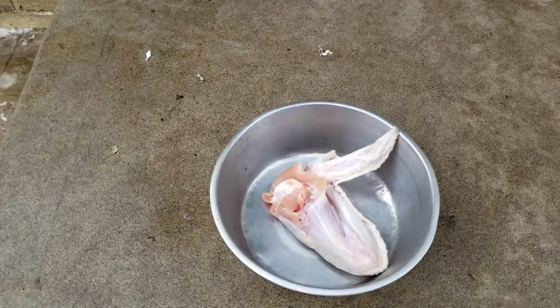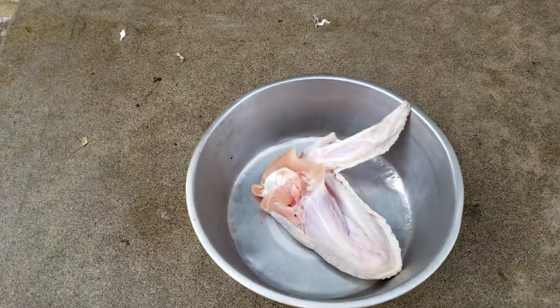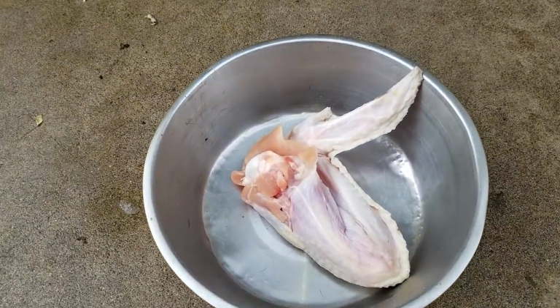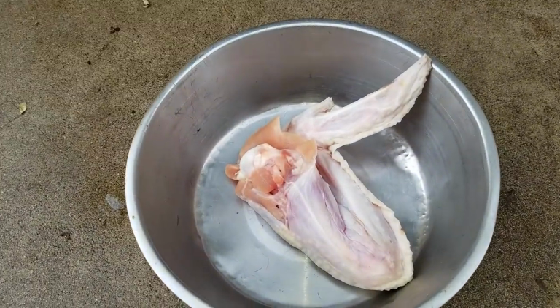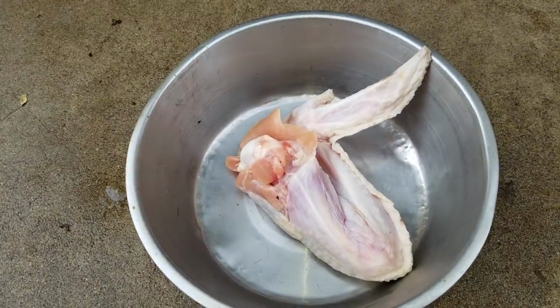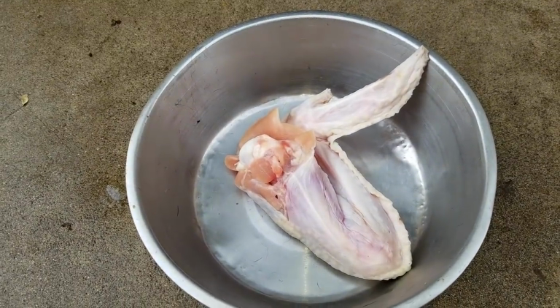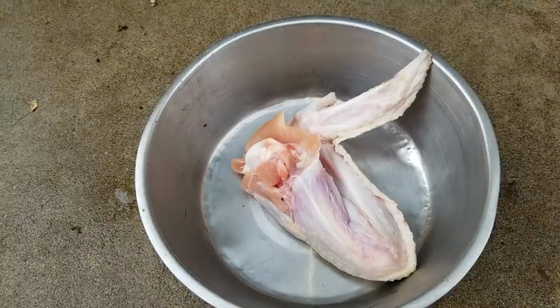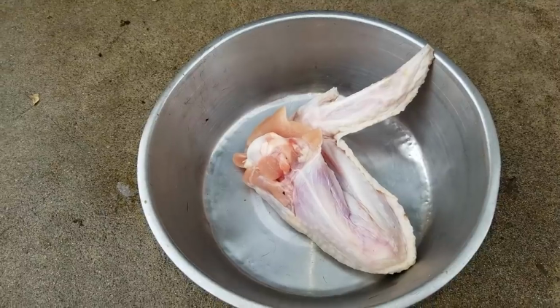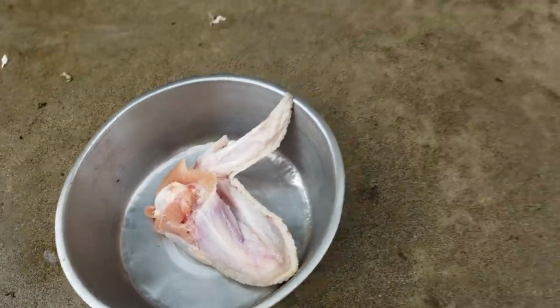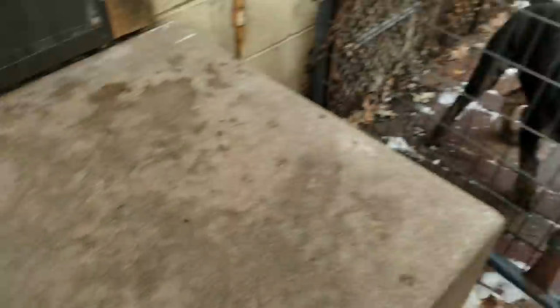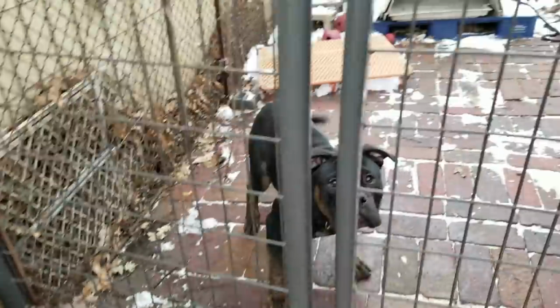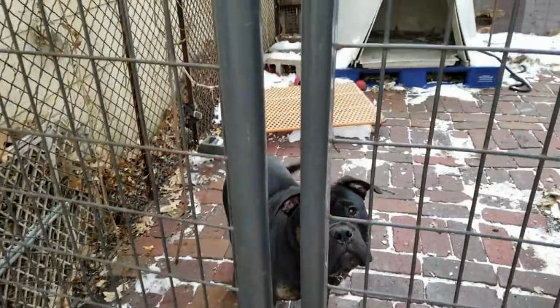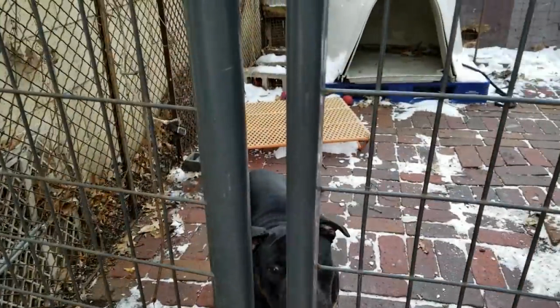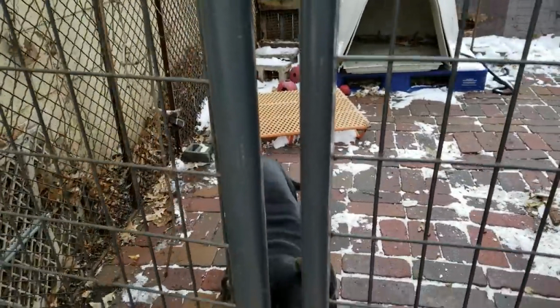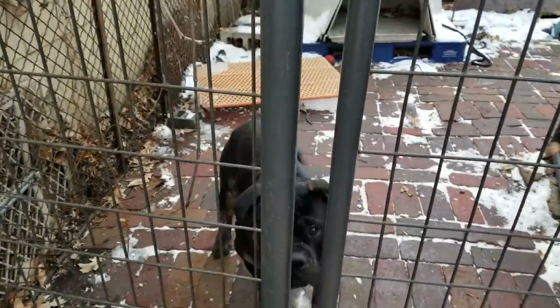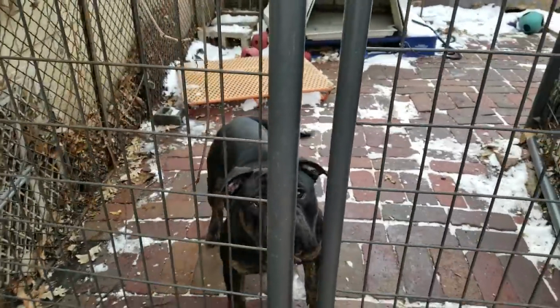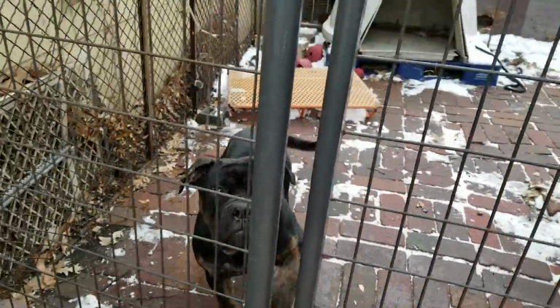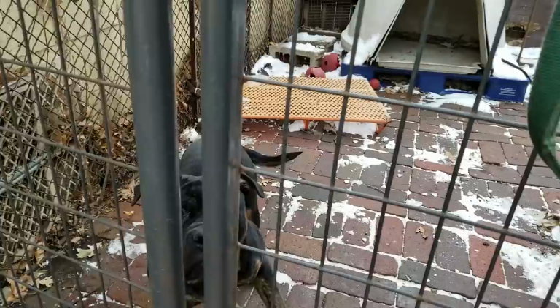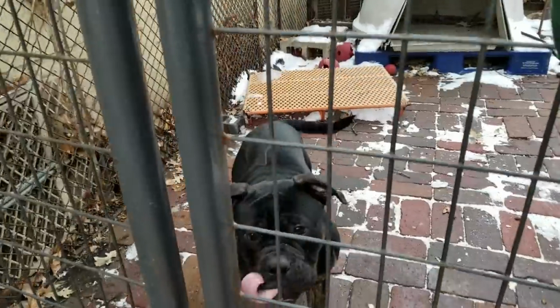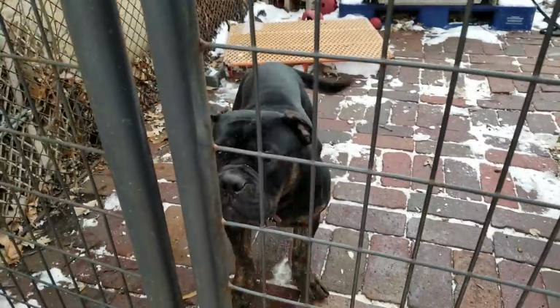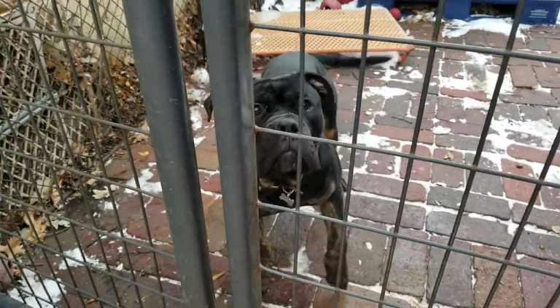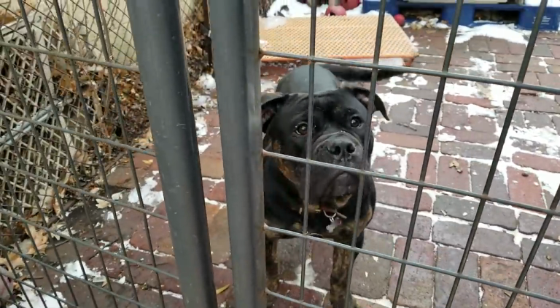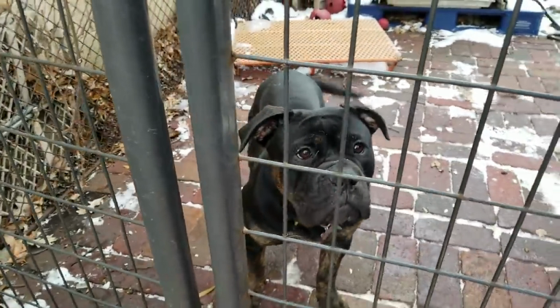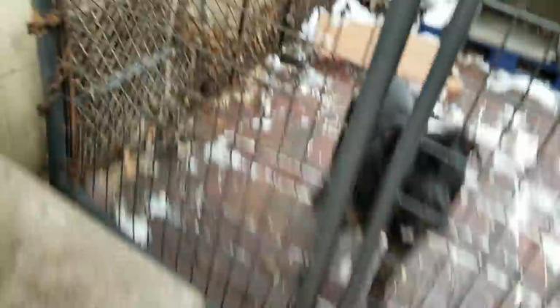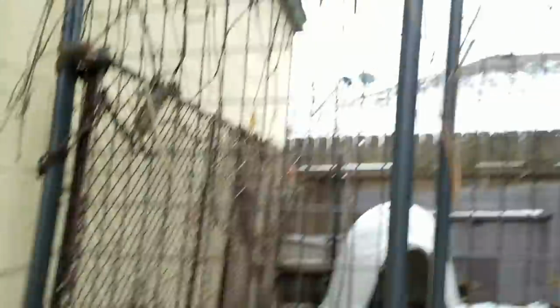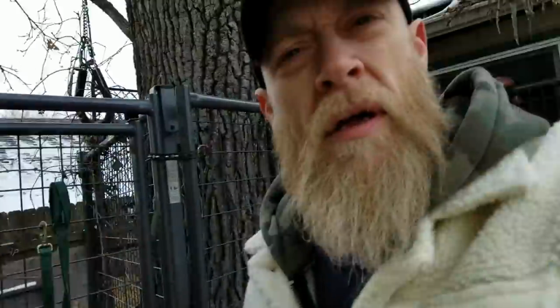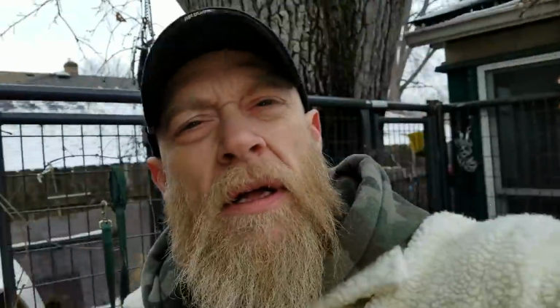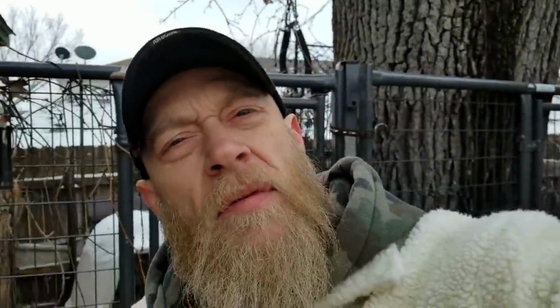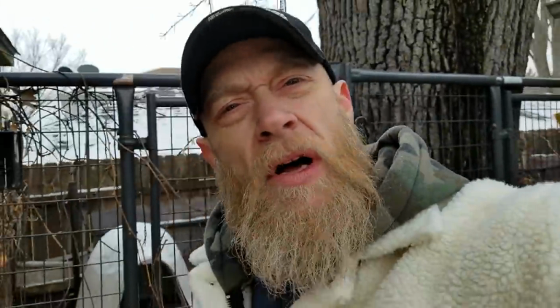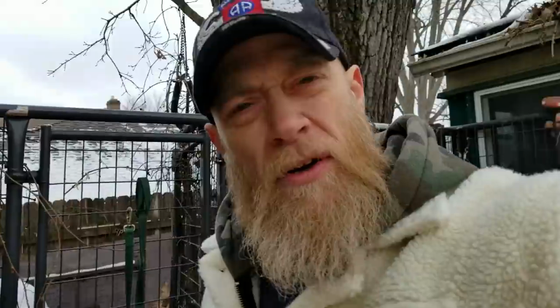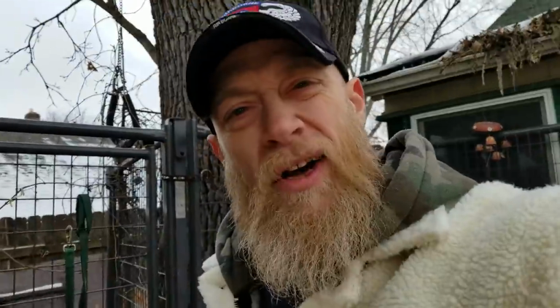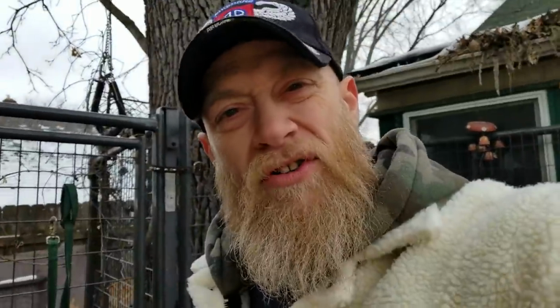That right there is a raw turkey wing. And that little princess is my four-month-old Renaissance Bulldog, Magi. This is a mukbang video. I hope you enjoy.